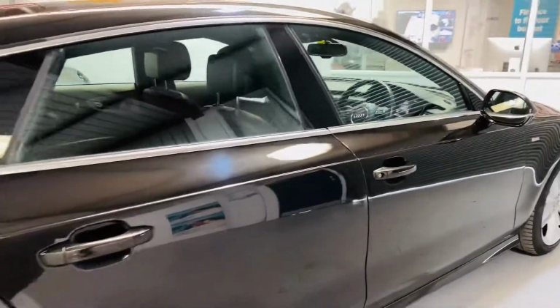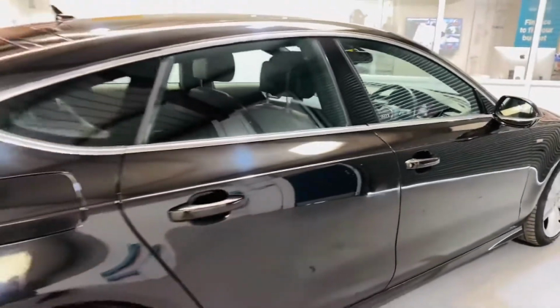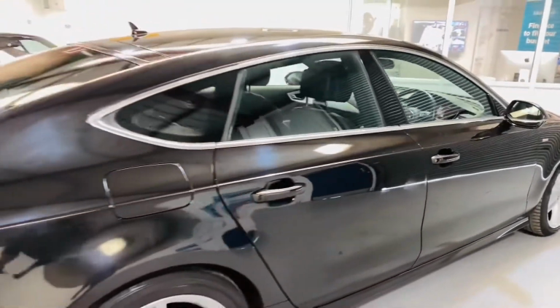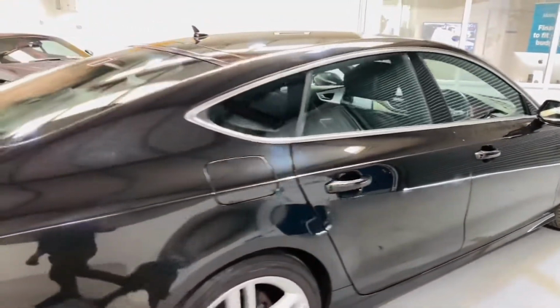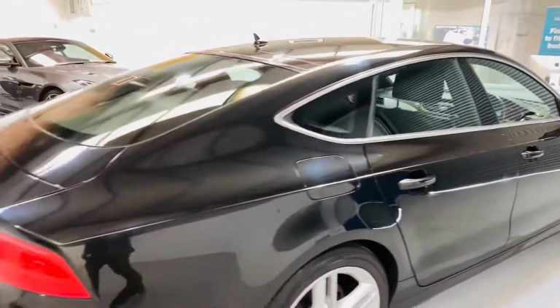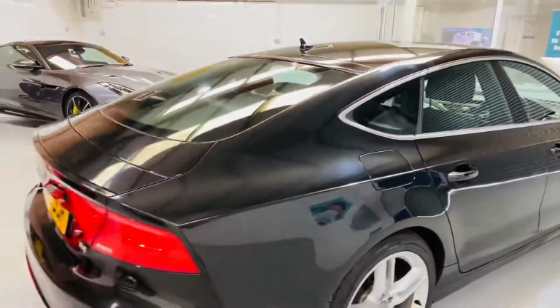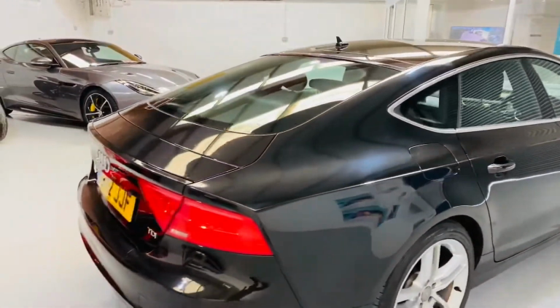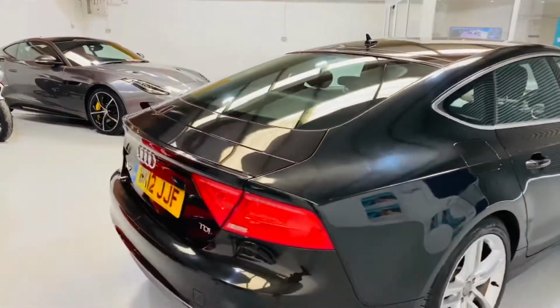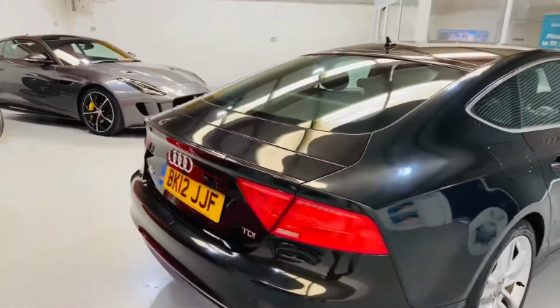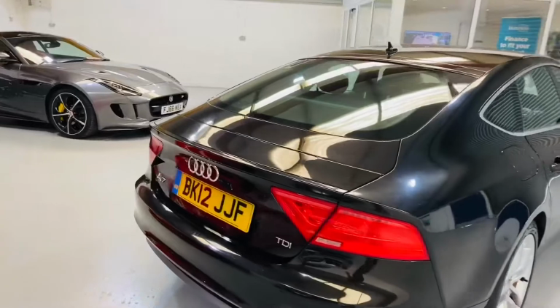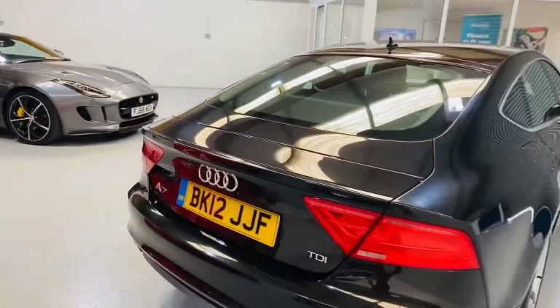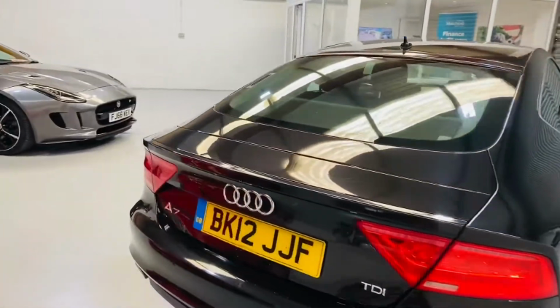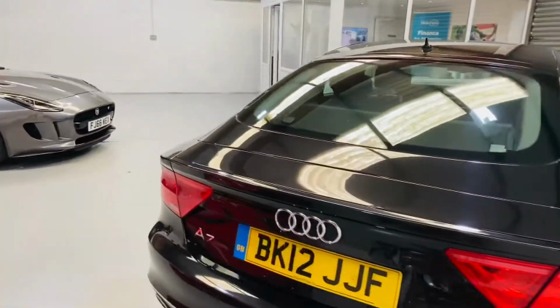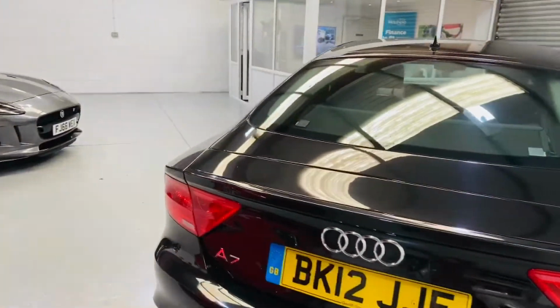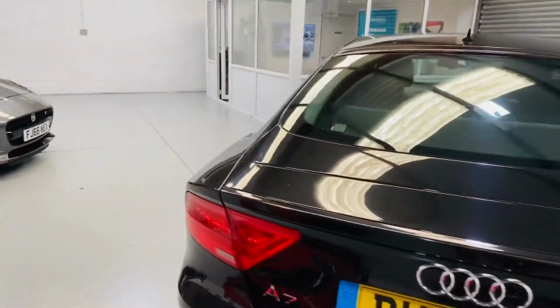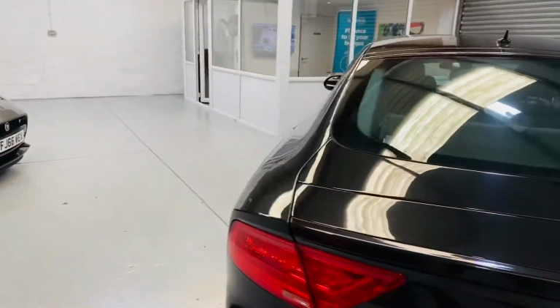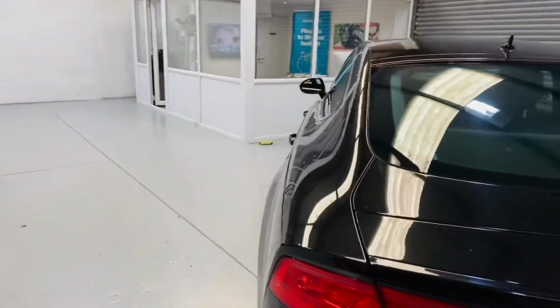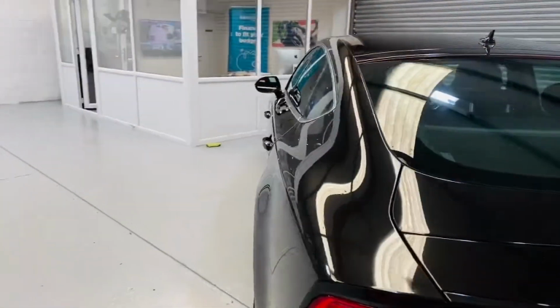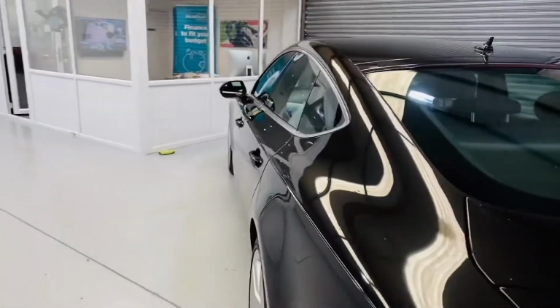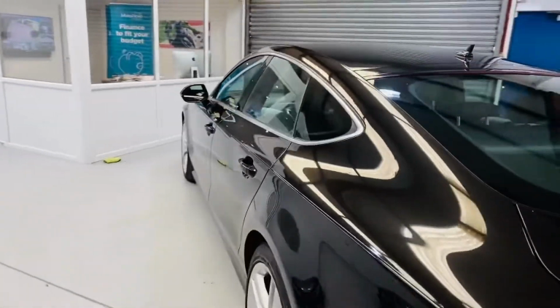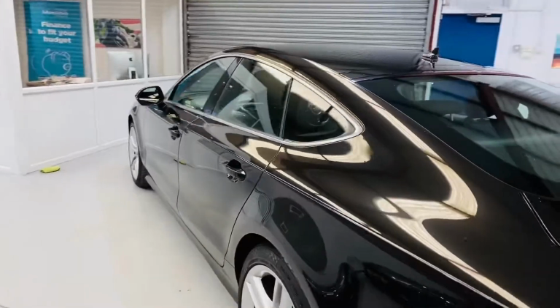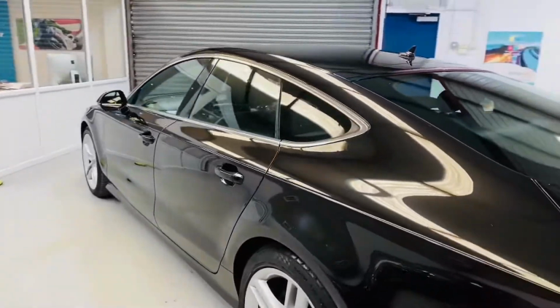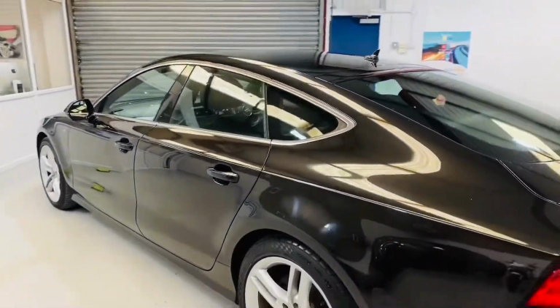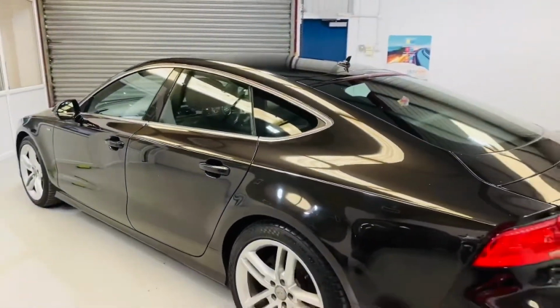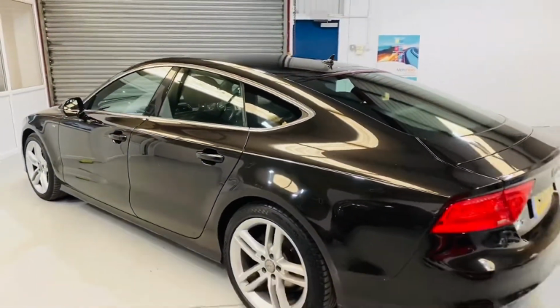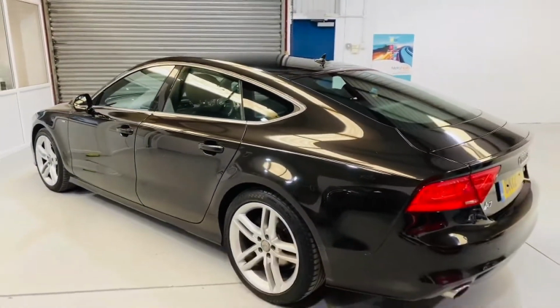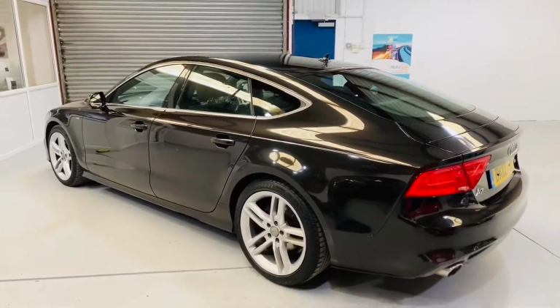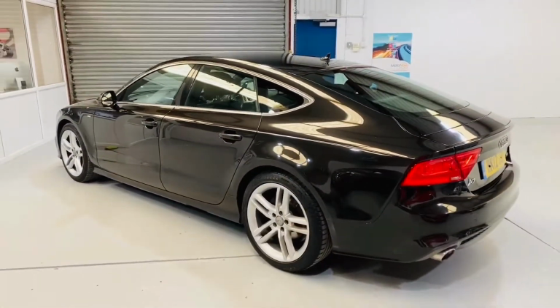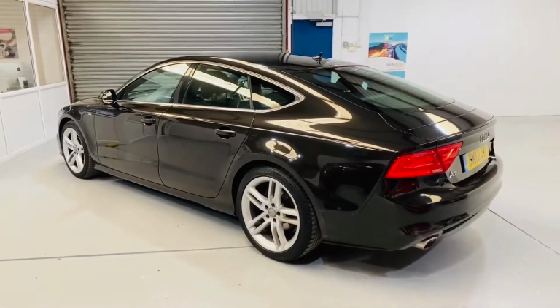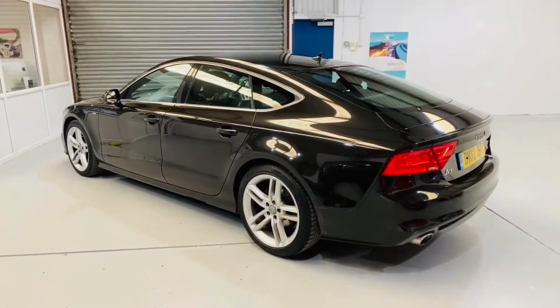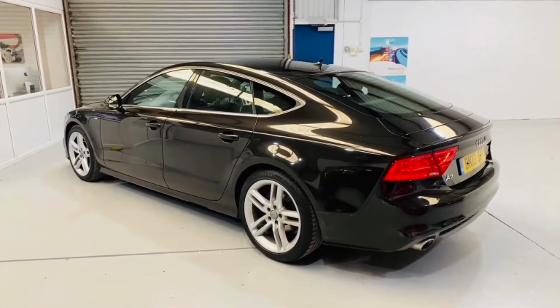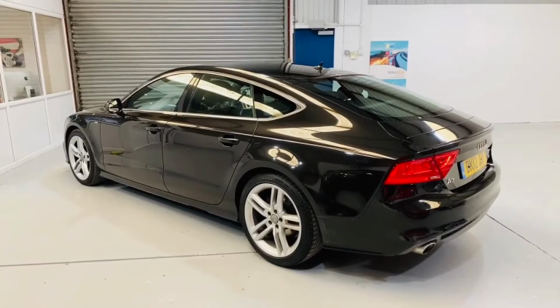You can do a variety of finance packages on this car, and we can also give you a part-ex valuation. If you'd like any more information on this car or anything else we can help you with, please give us a call. Thank you.